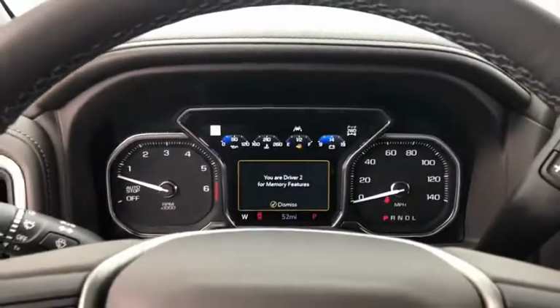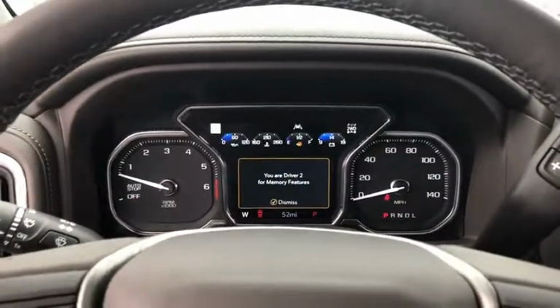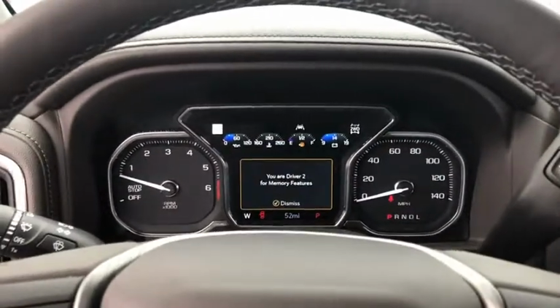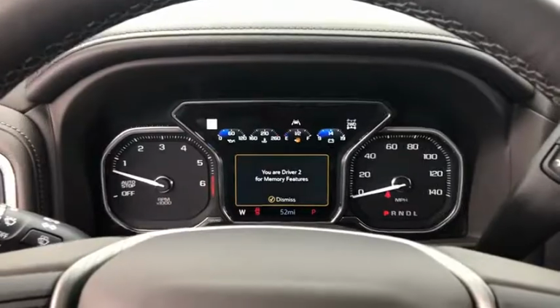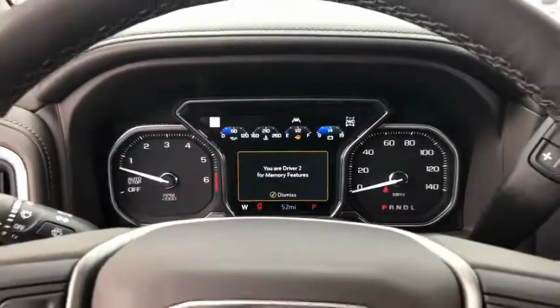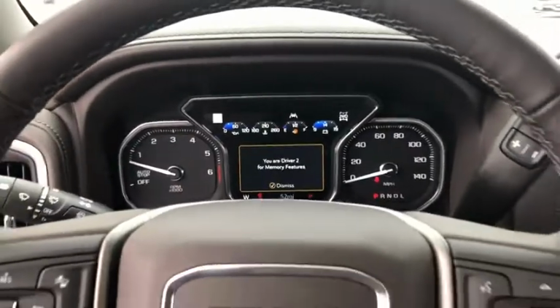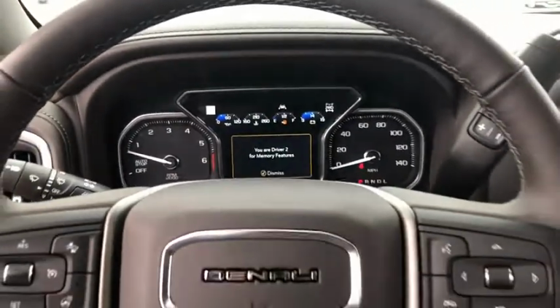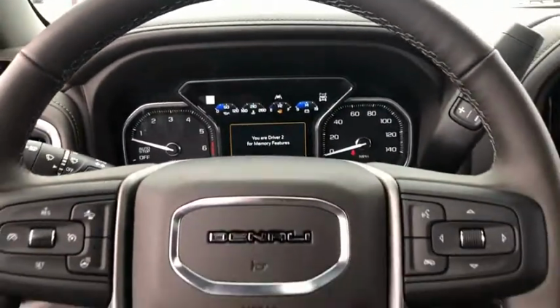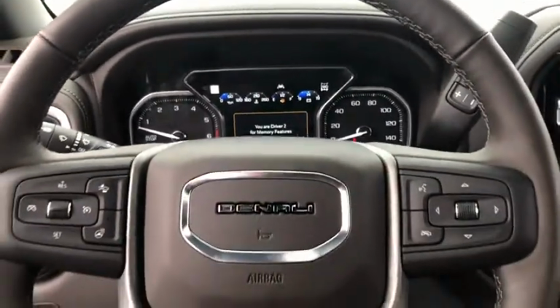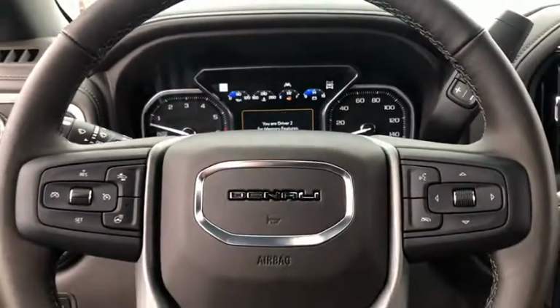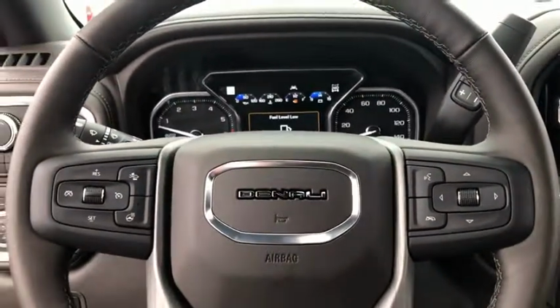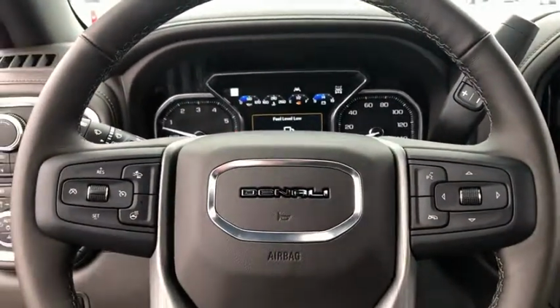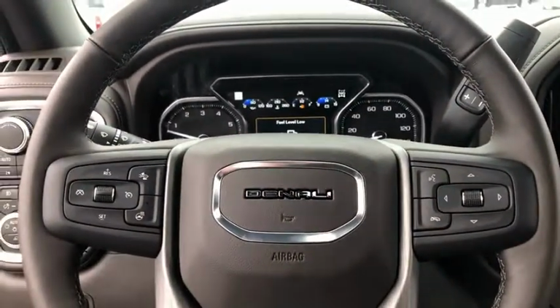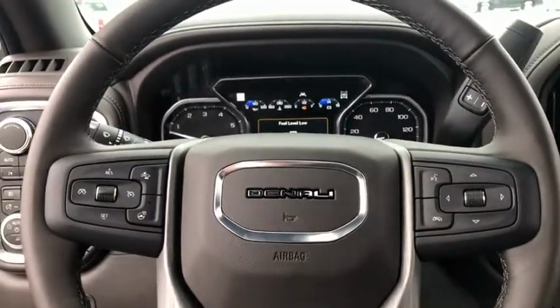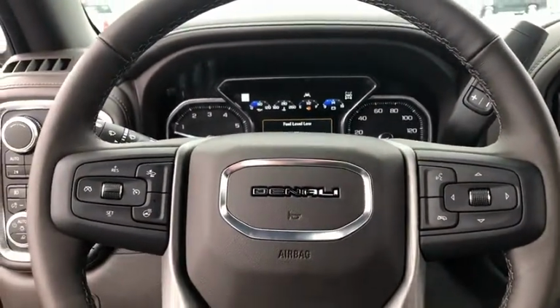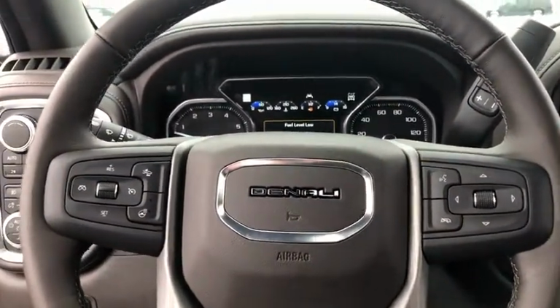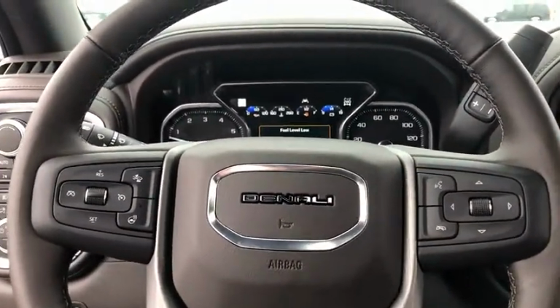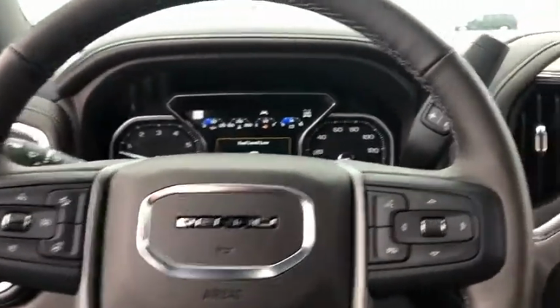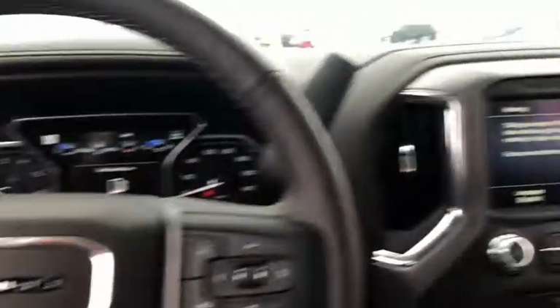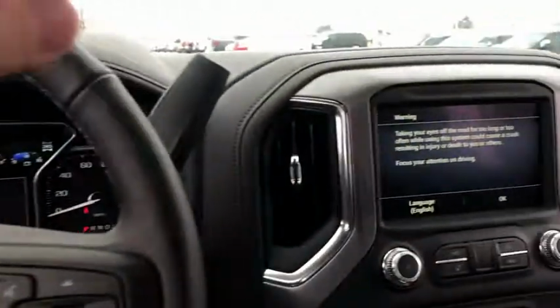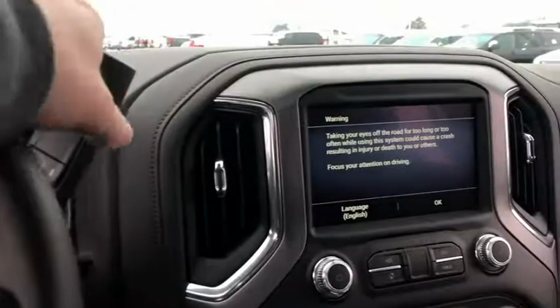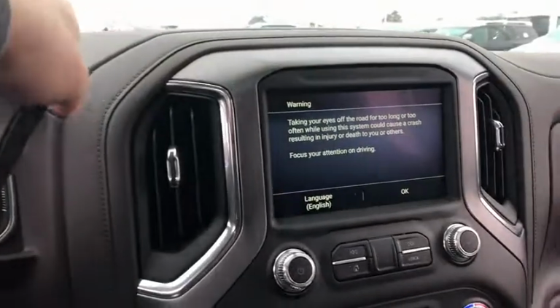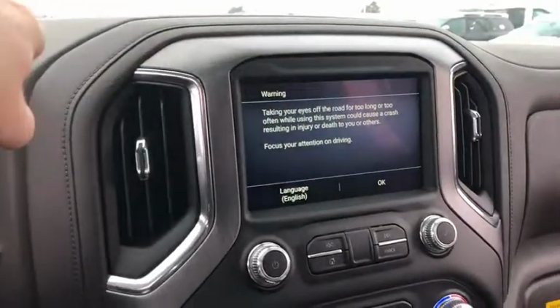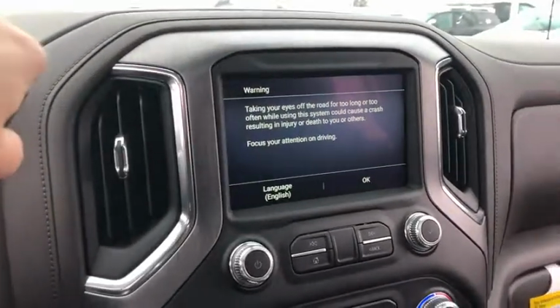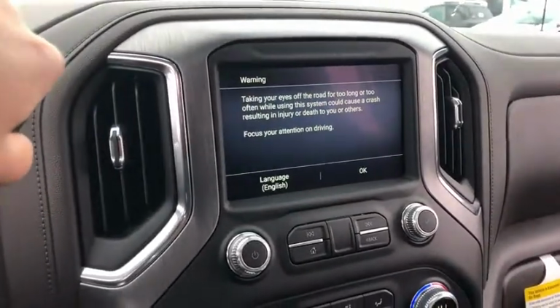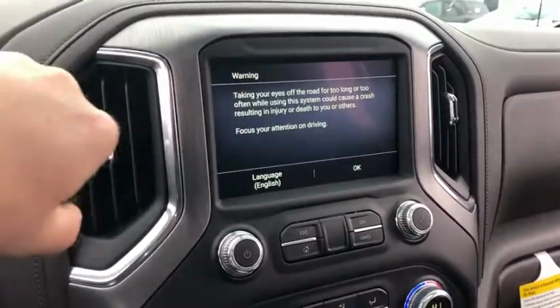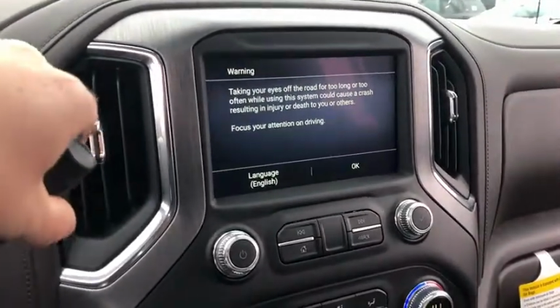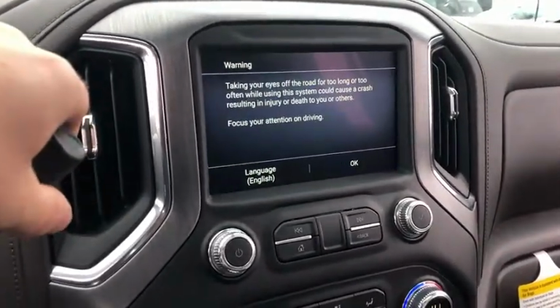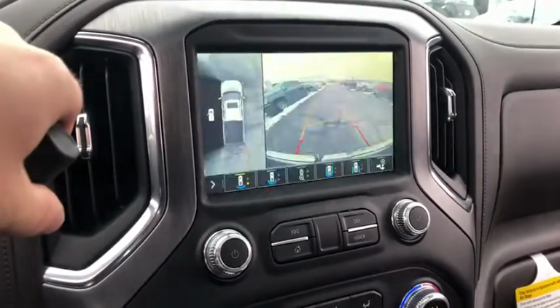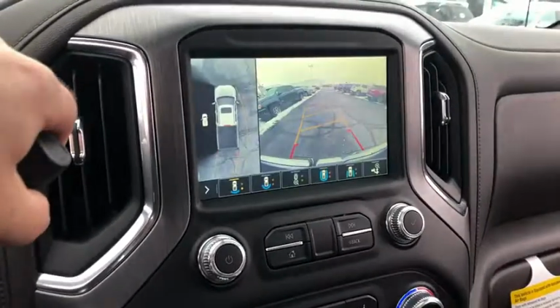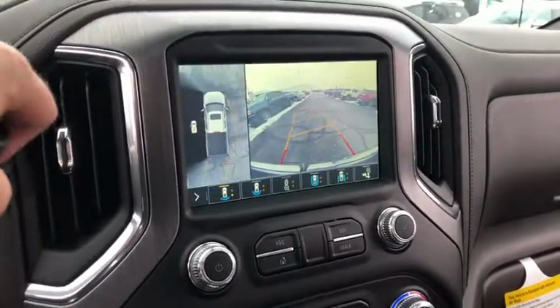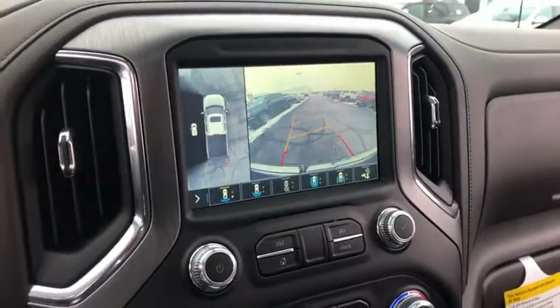Power passenger seat, steering wheel audio controls, remote engine start, traction control, navigation system, power sunroof, dual airbags, alloy wheels.